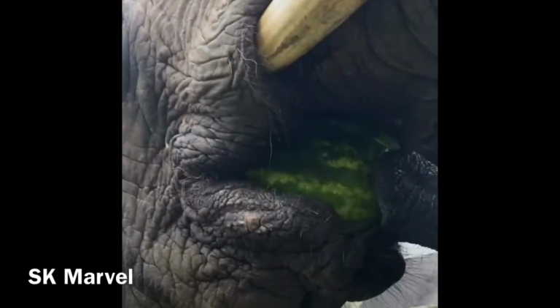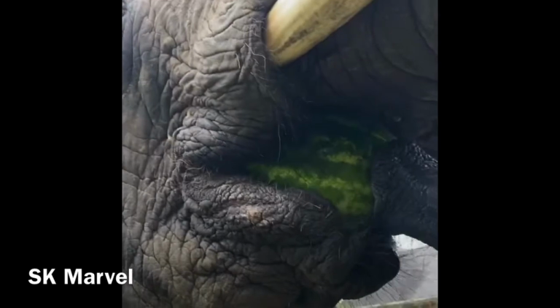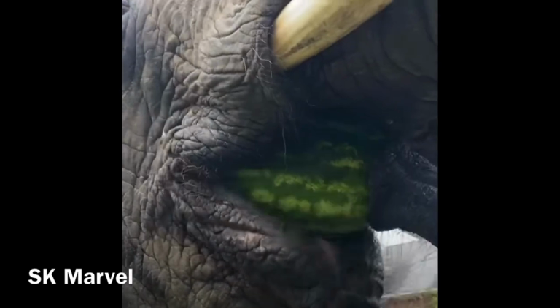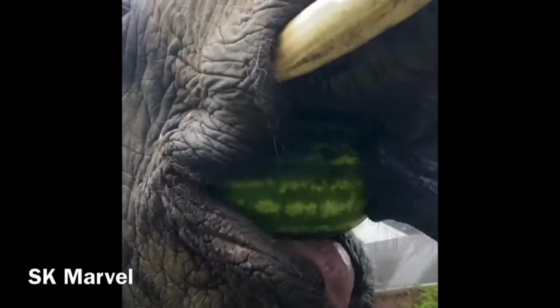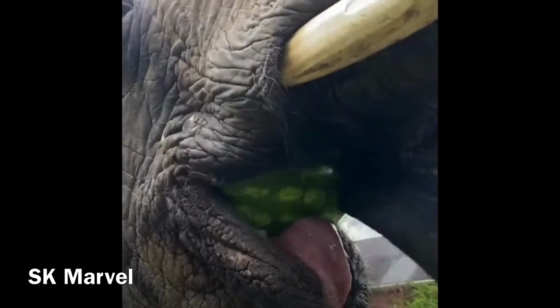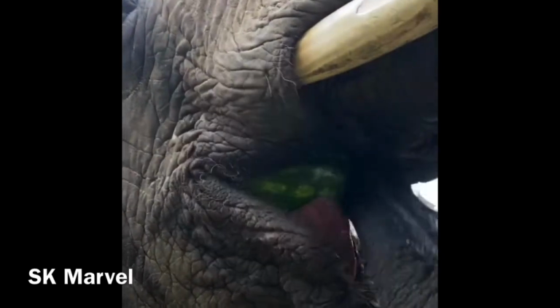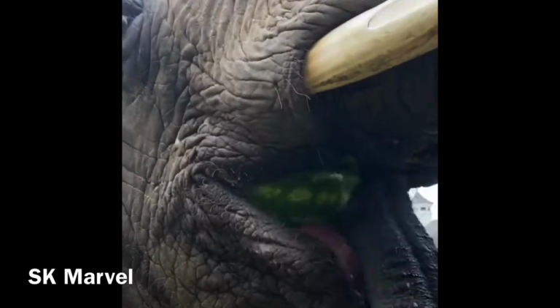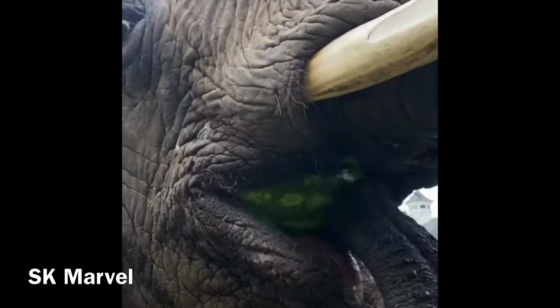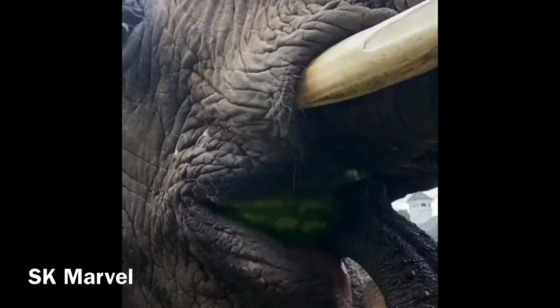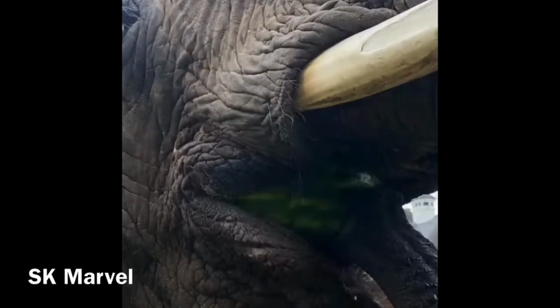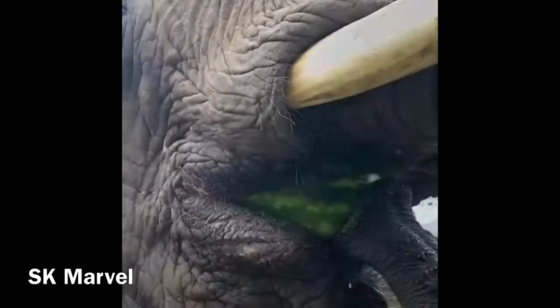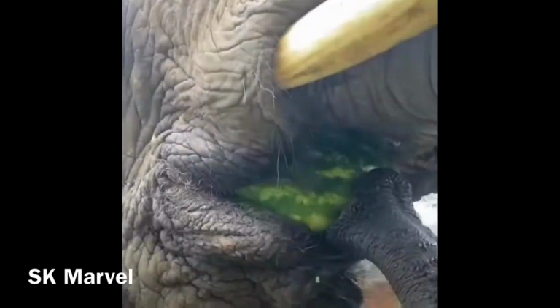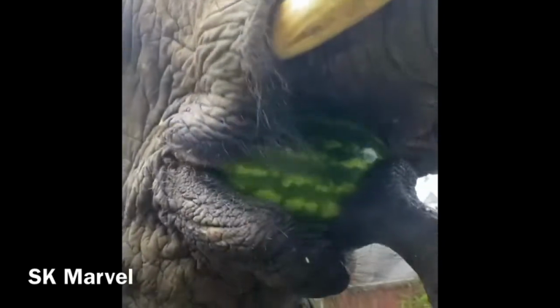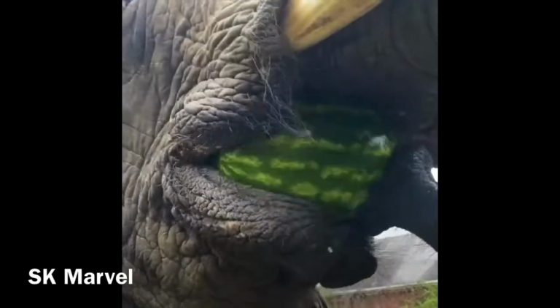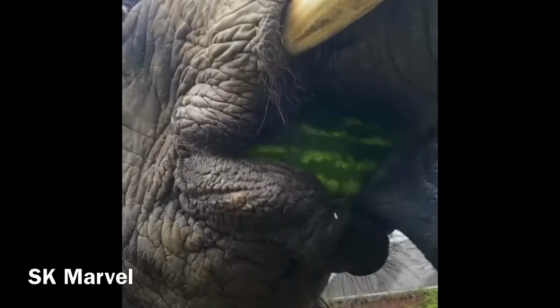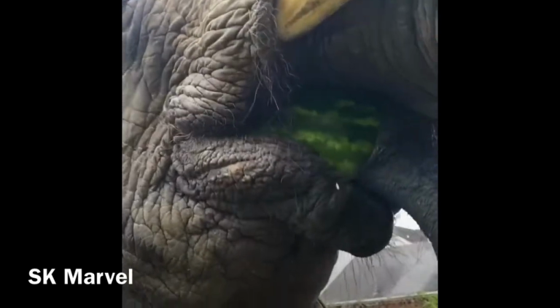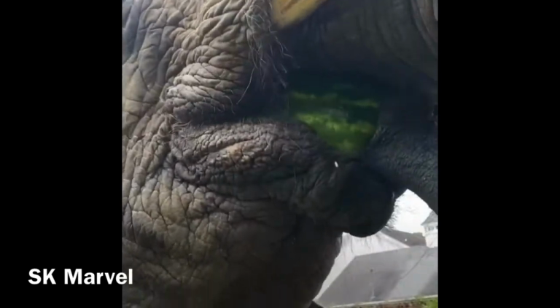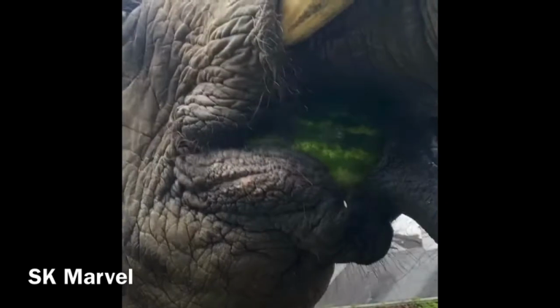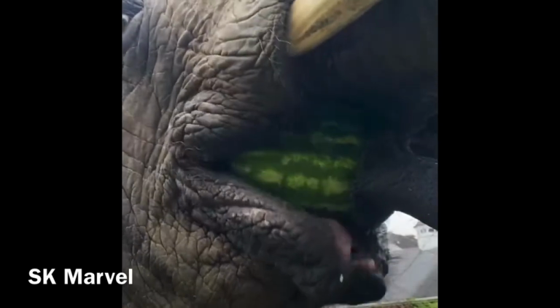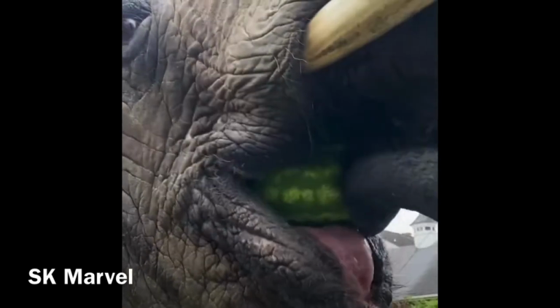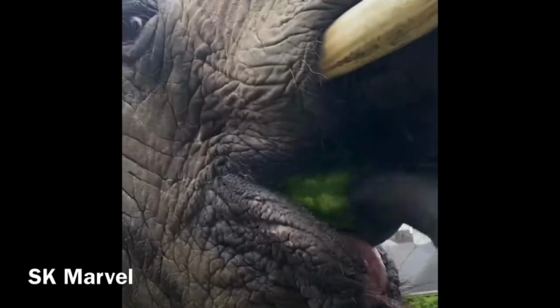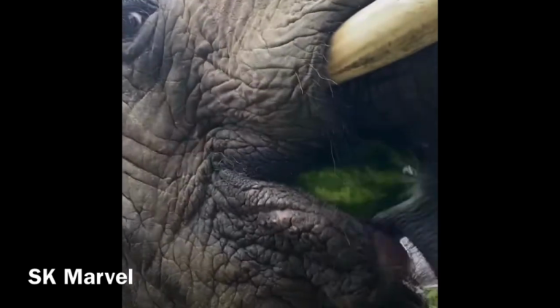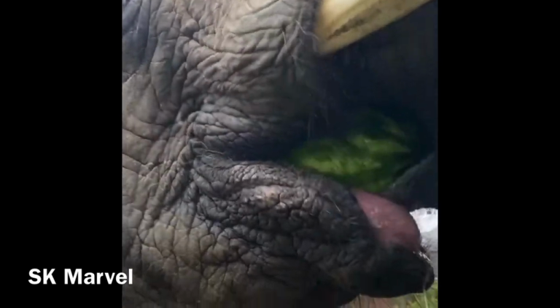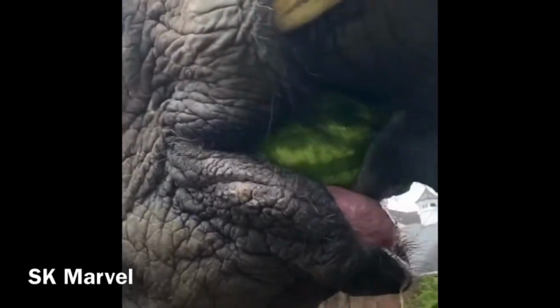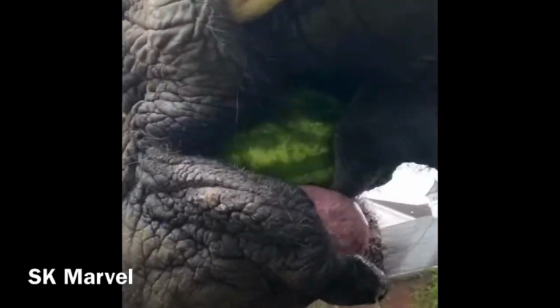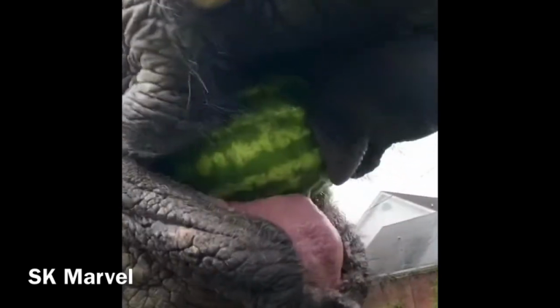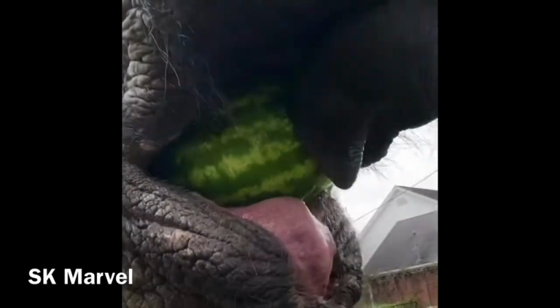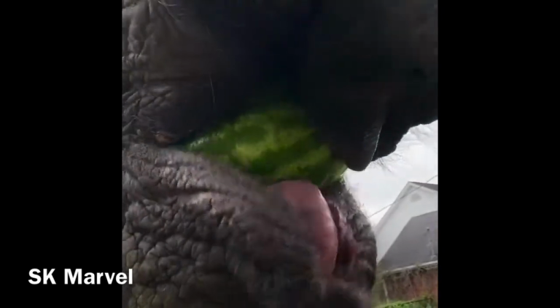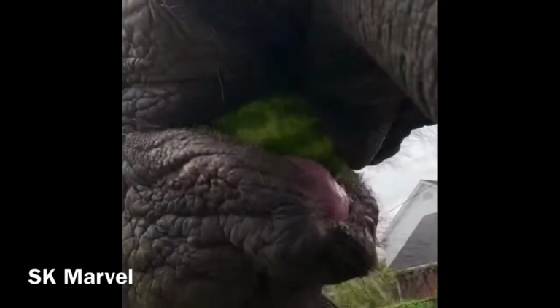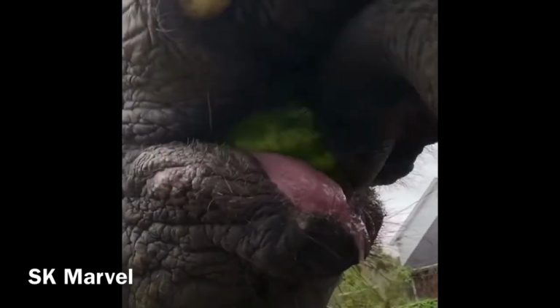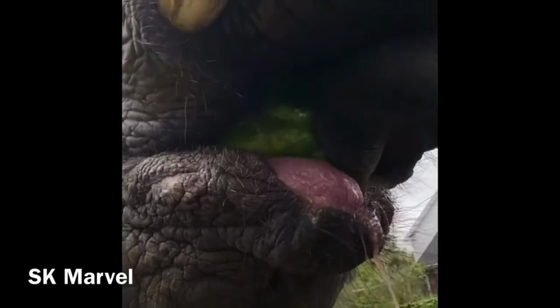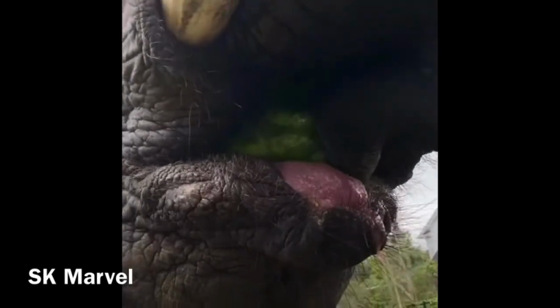Listen for the crack. Oh, look at all that juice. She's loving that.